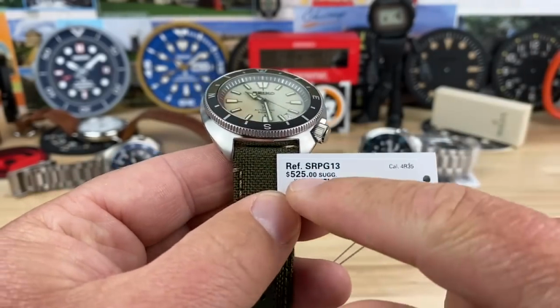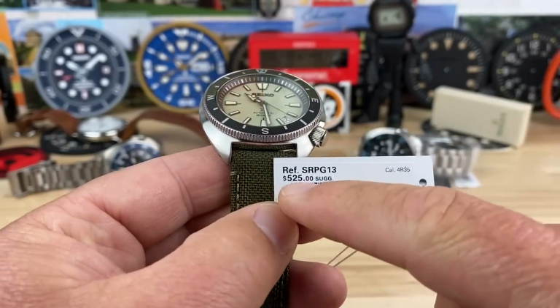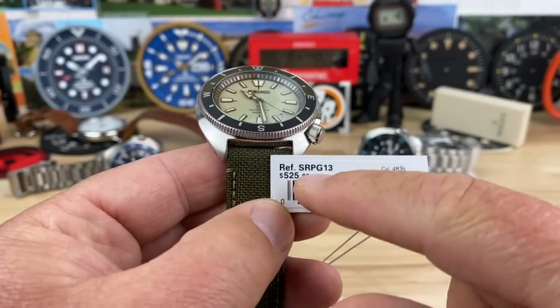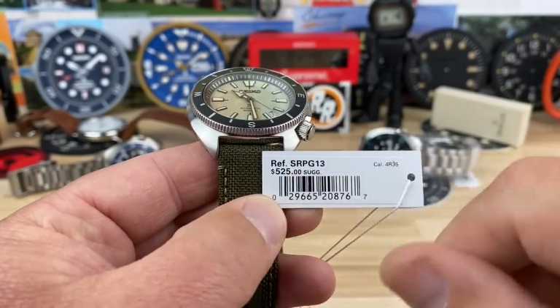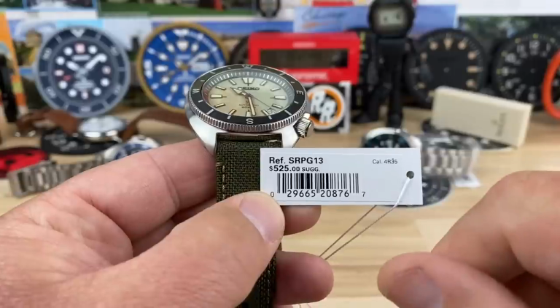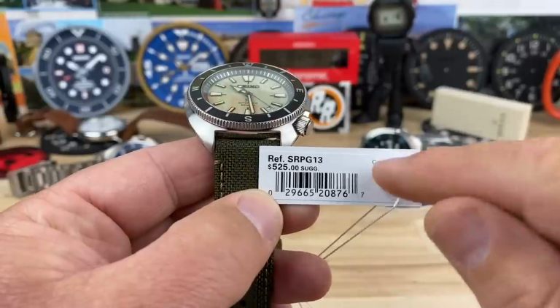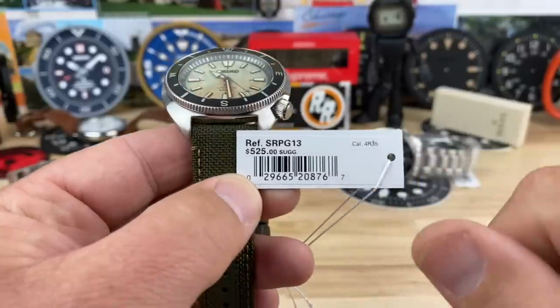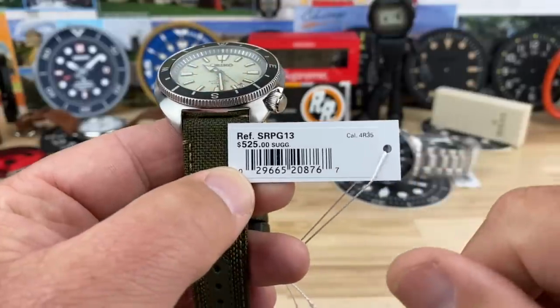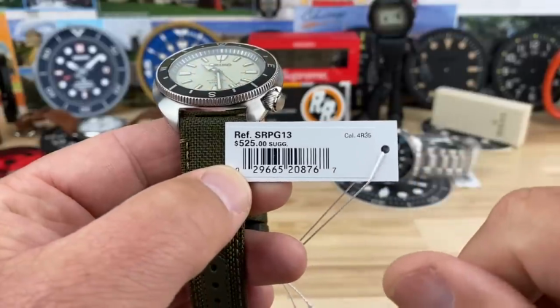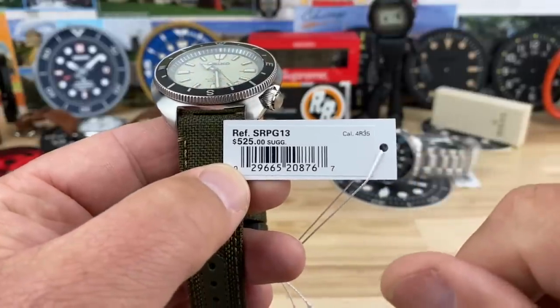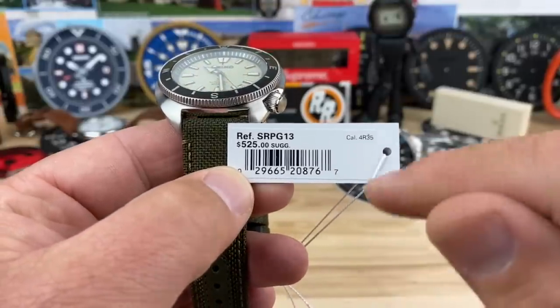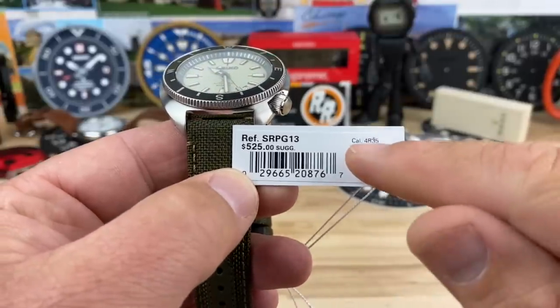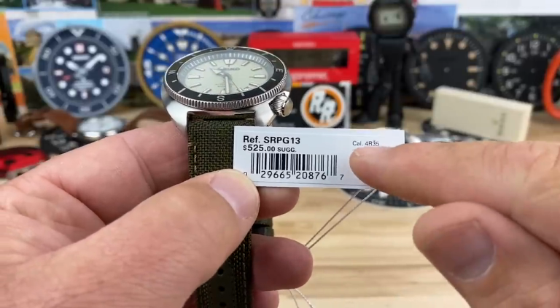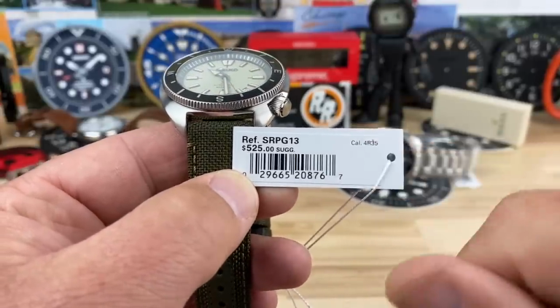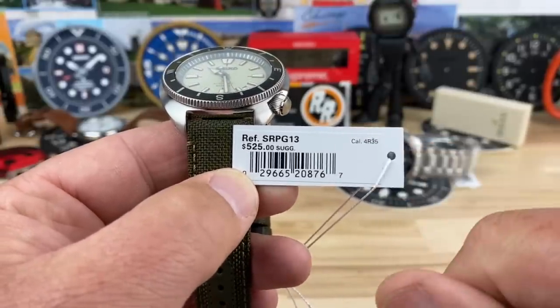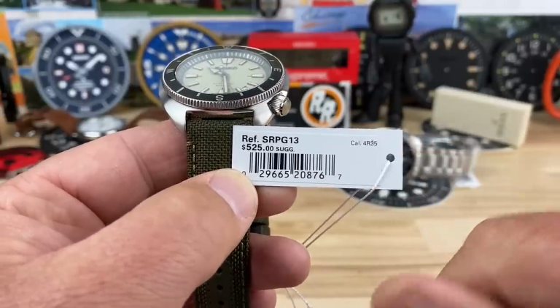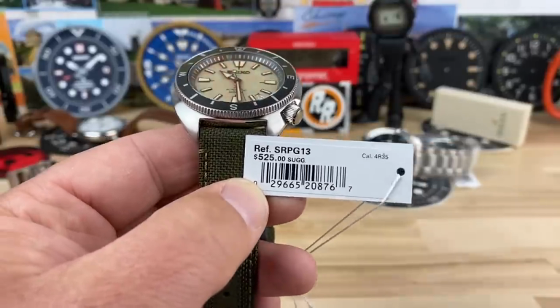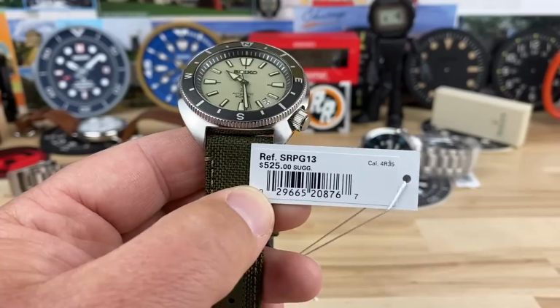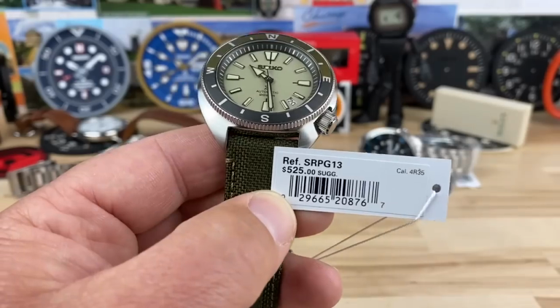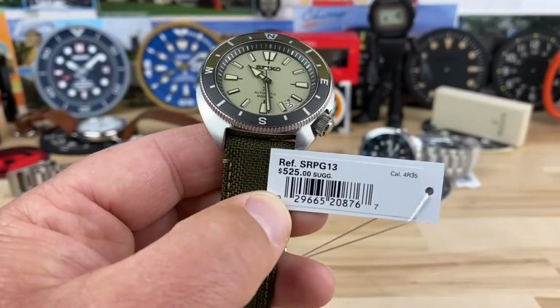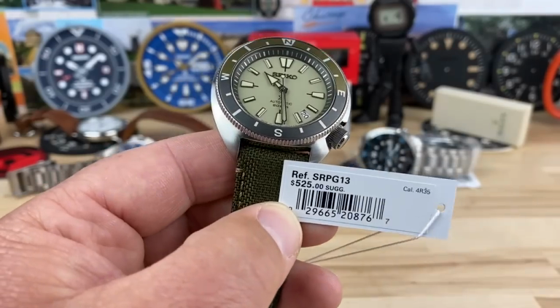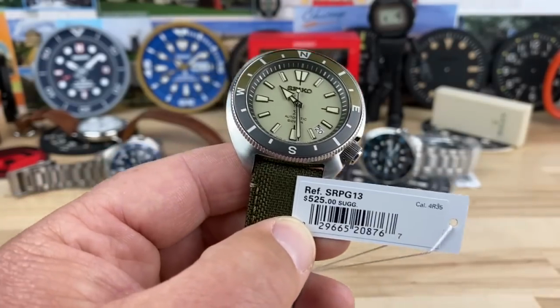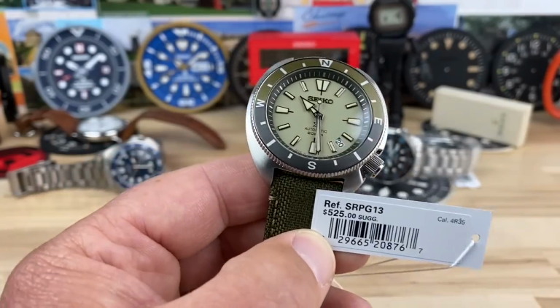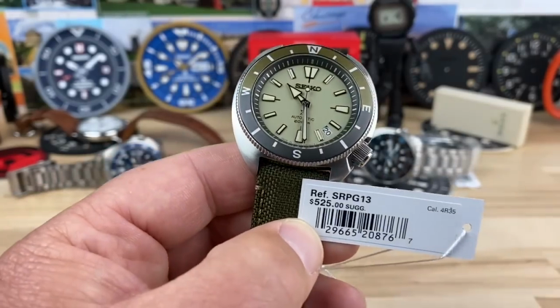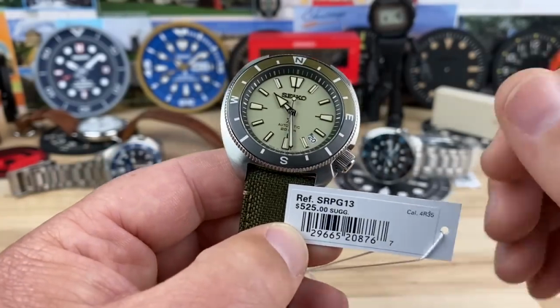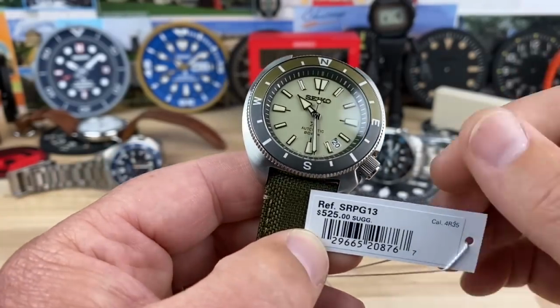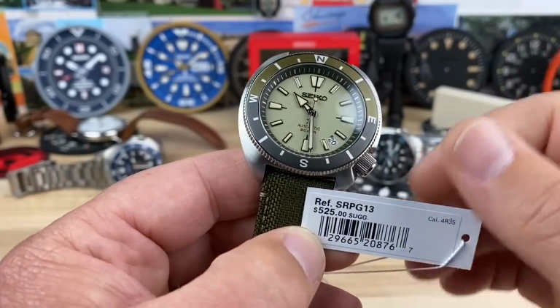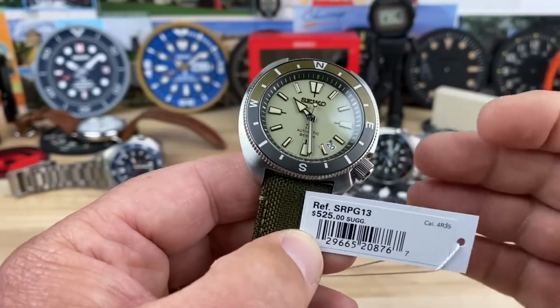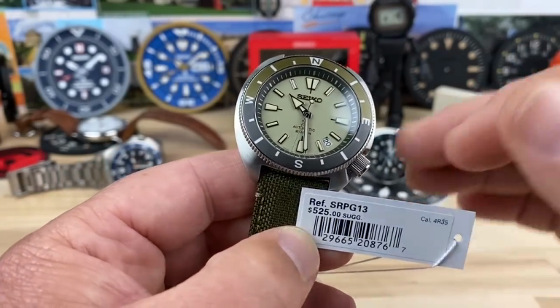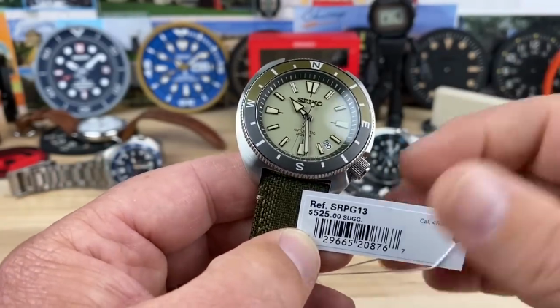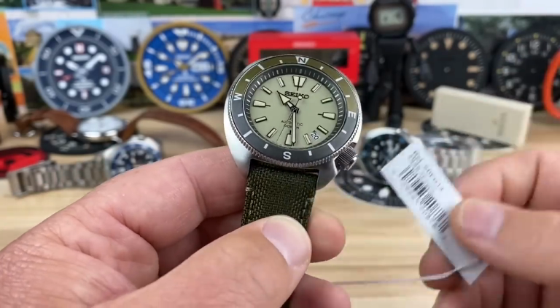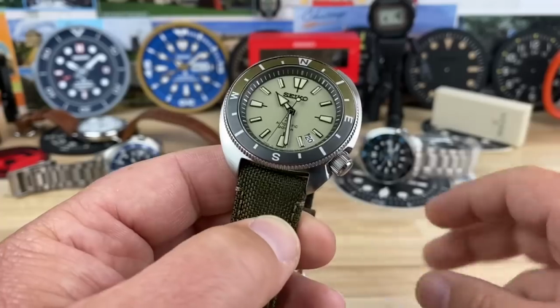Retail price is $525 suggested retail. It's using the caliber 4R35 movement. It should have about a 41-hour power reserve on it. You're going to be able to get the hand wind, the automatic, and the hack — all that stuff.